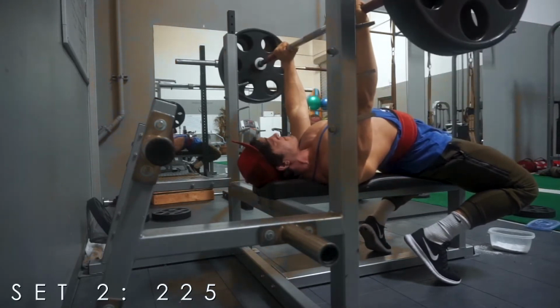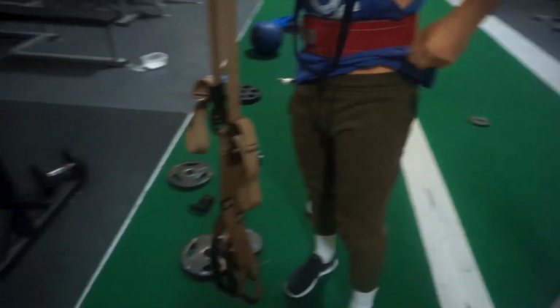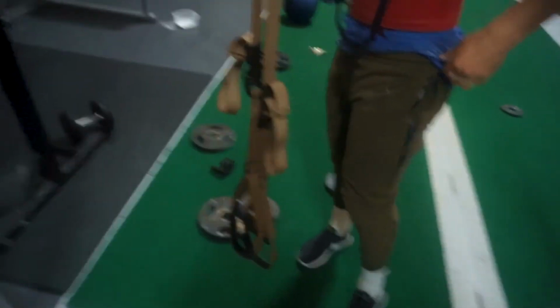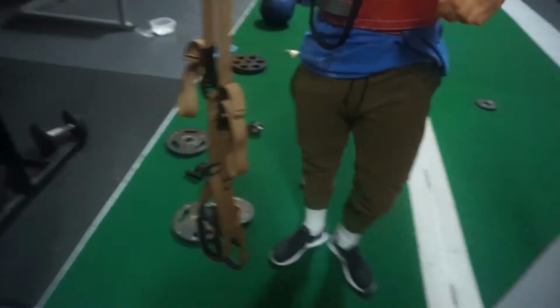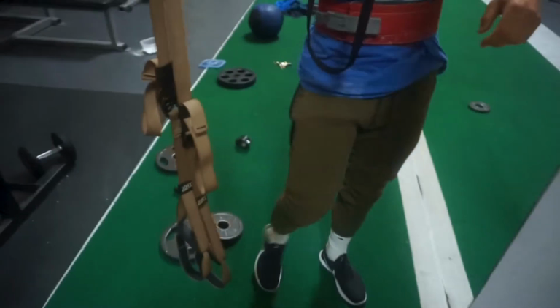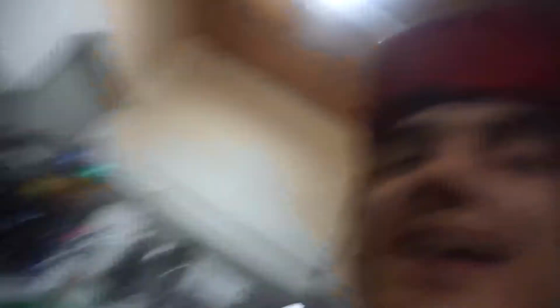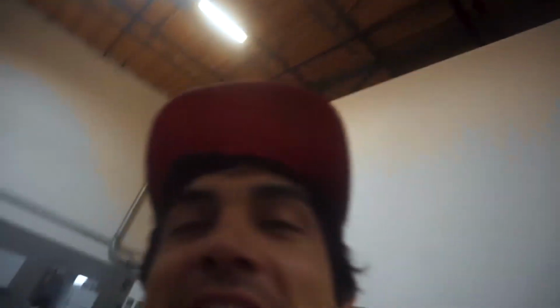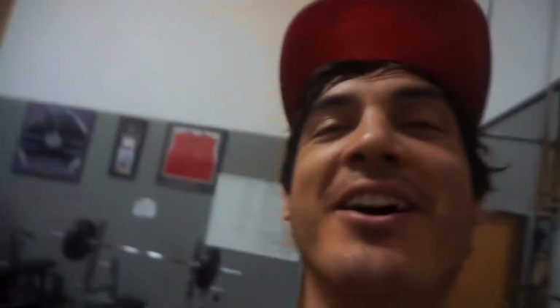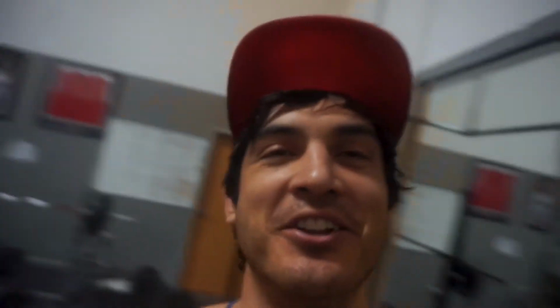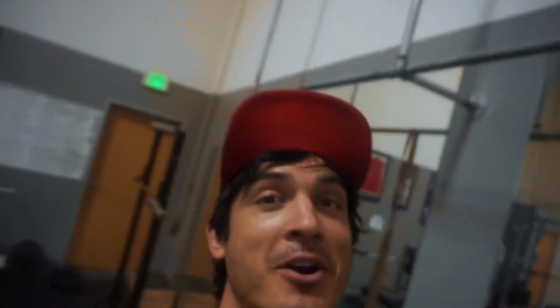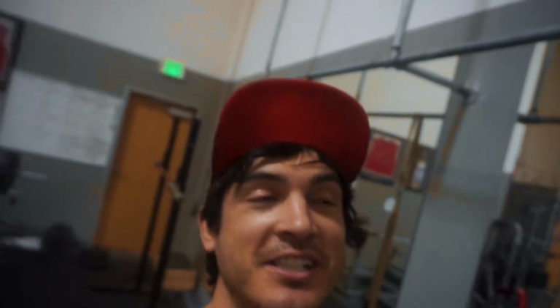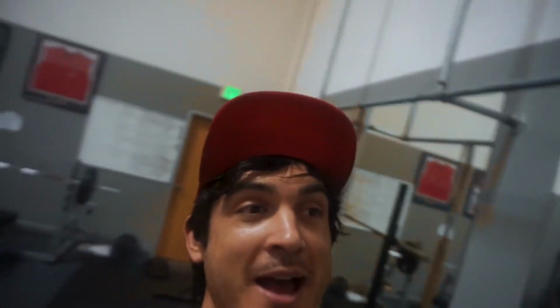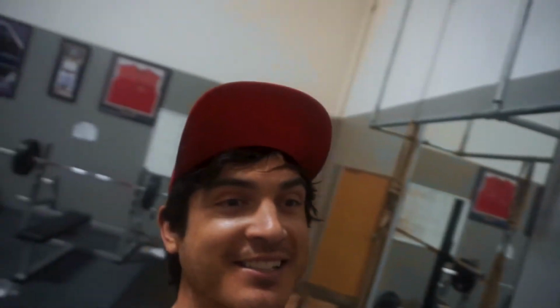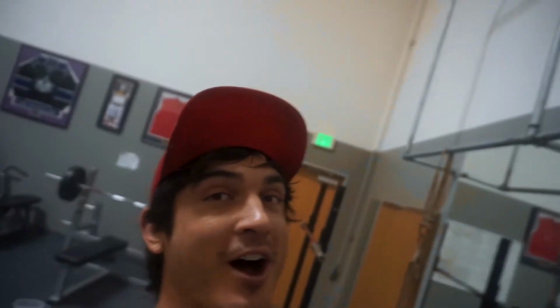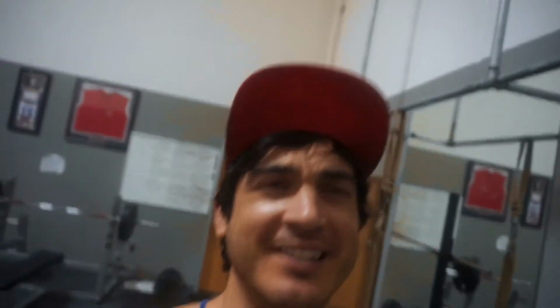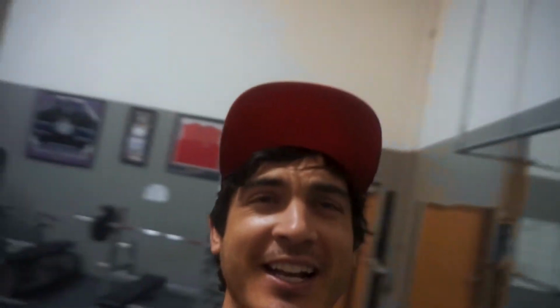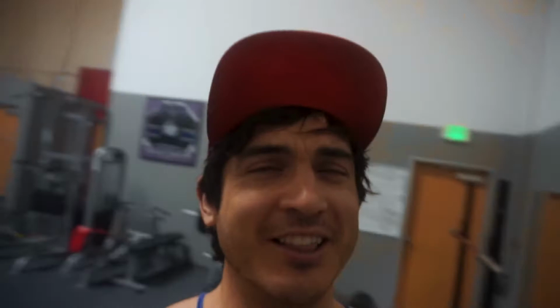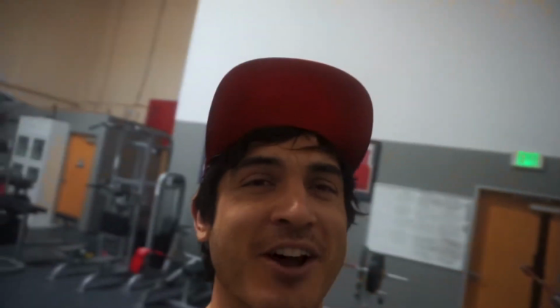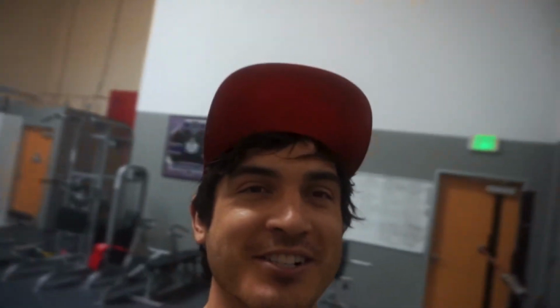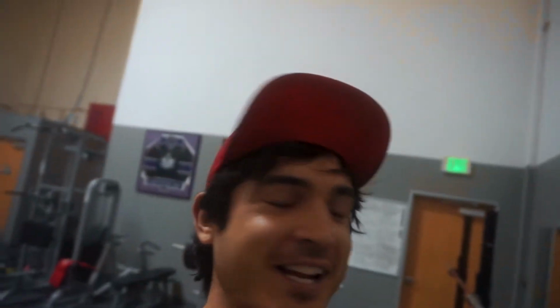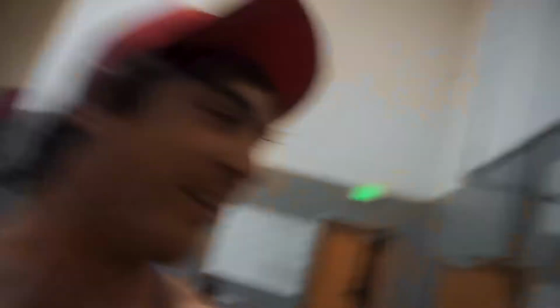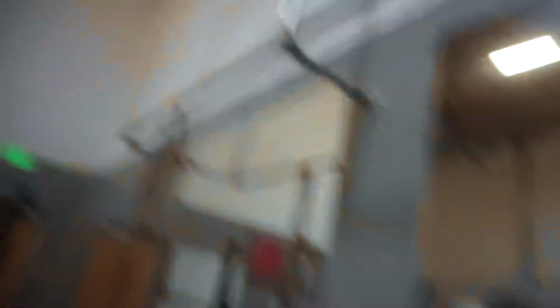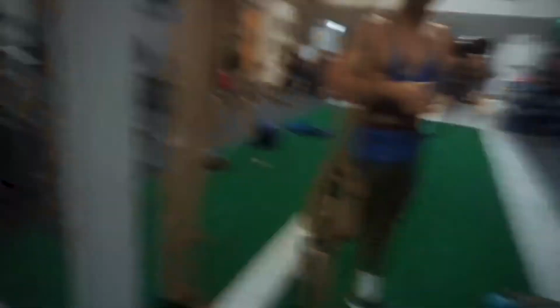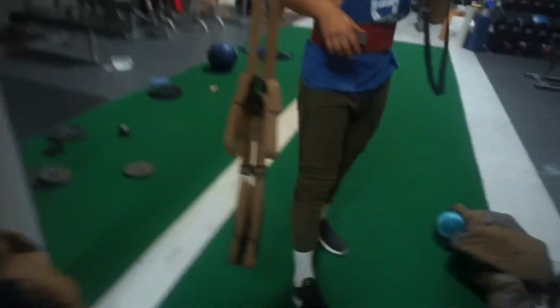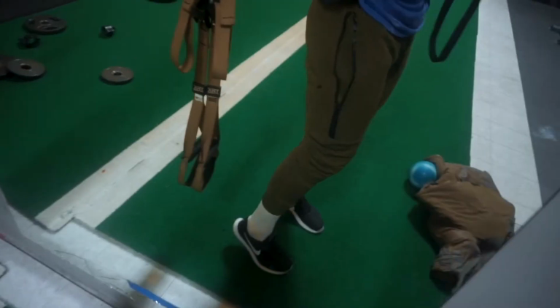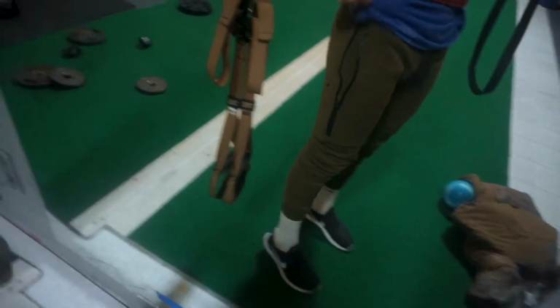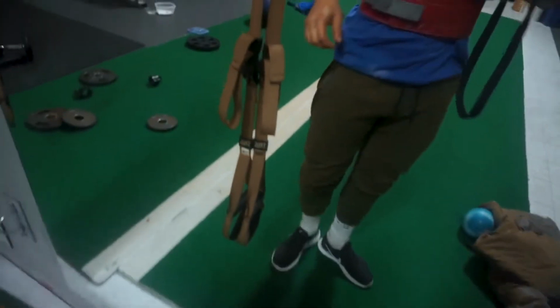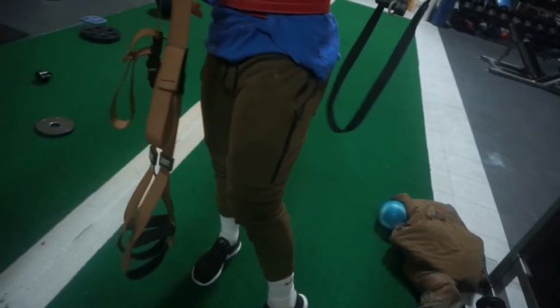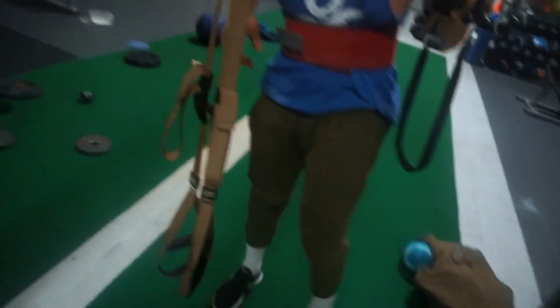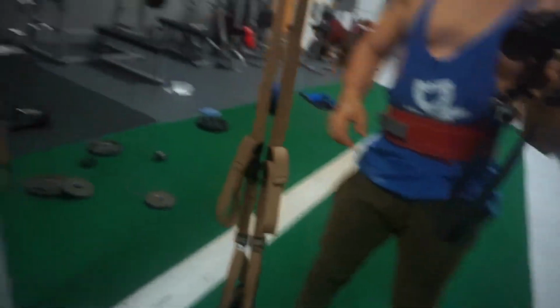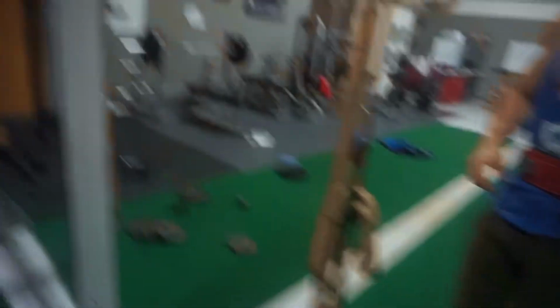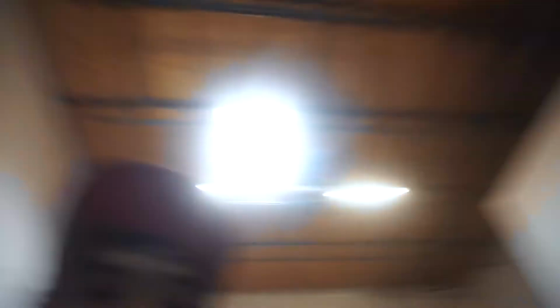What do you guys think of the joggers? Anyone else buy all their clothes at Marshall's, TJ Maxx, and Ross? I got these for like eleven dollars and they're very similar to all the joggers that are pretty popular in the fitness industry.